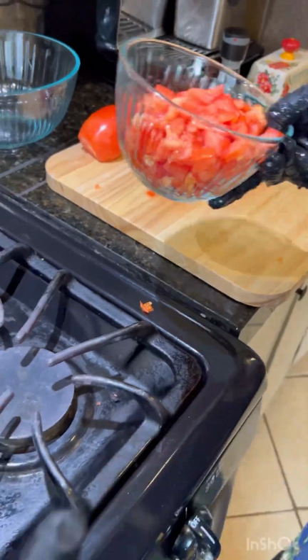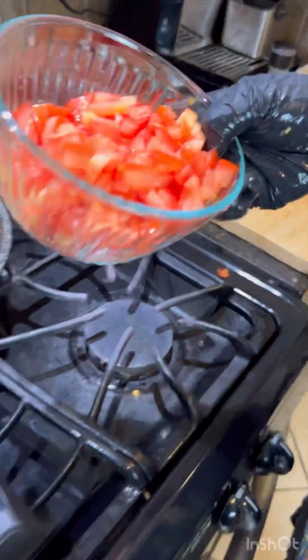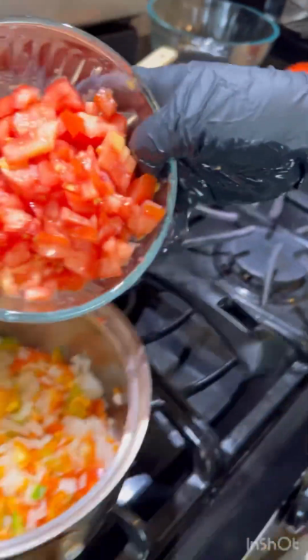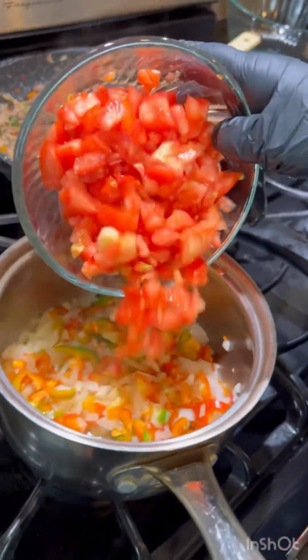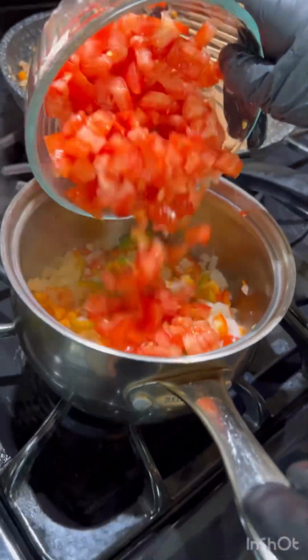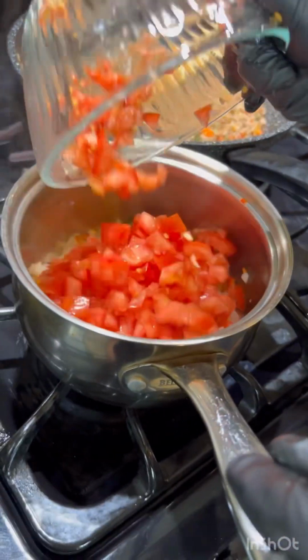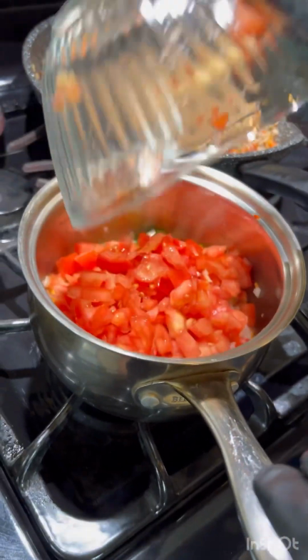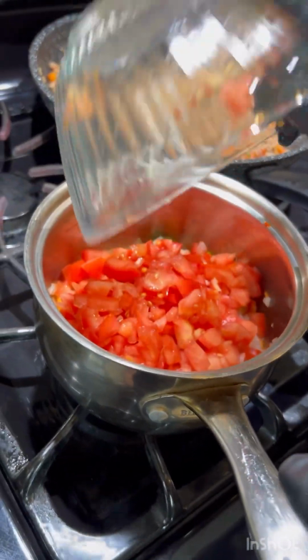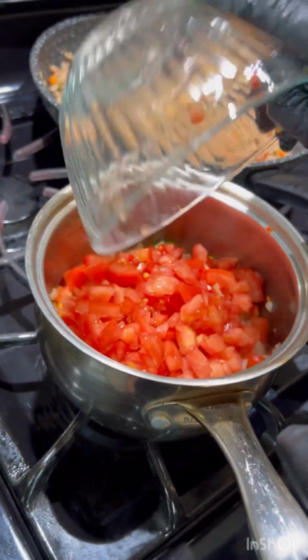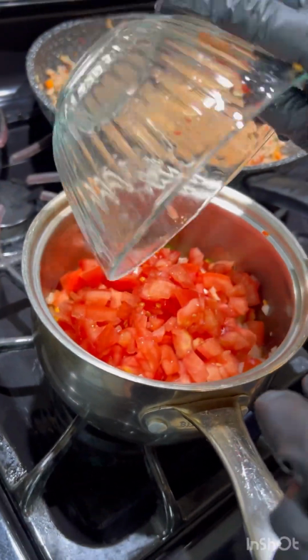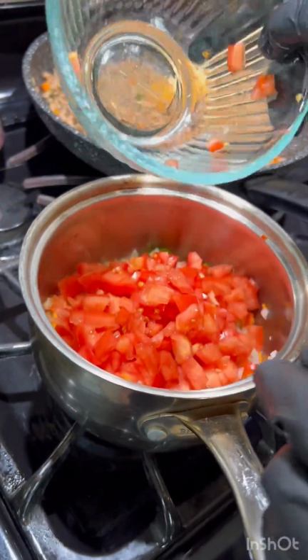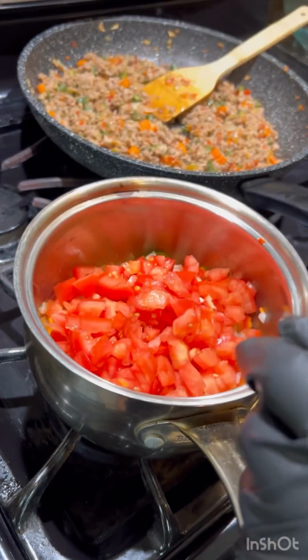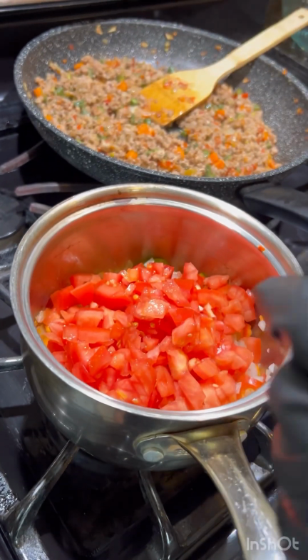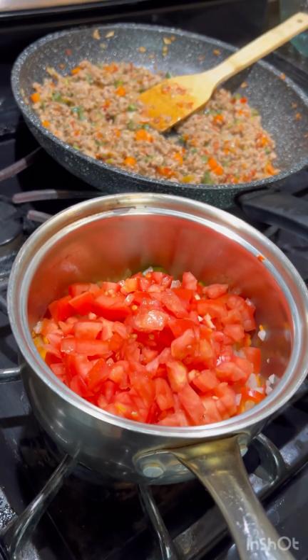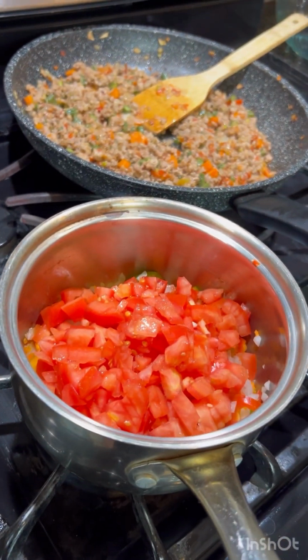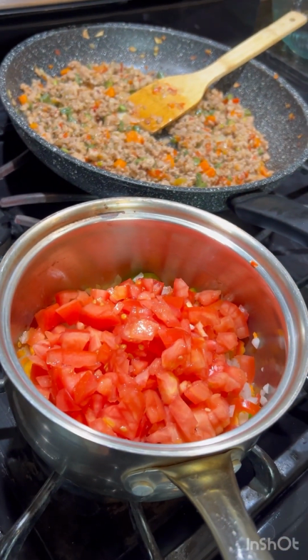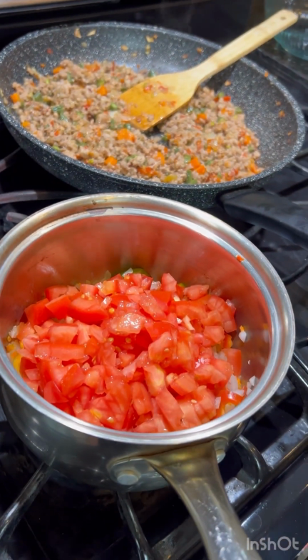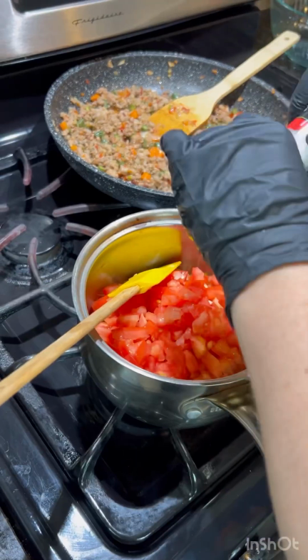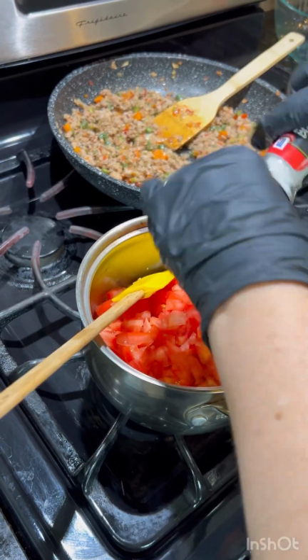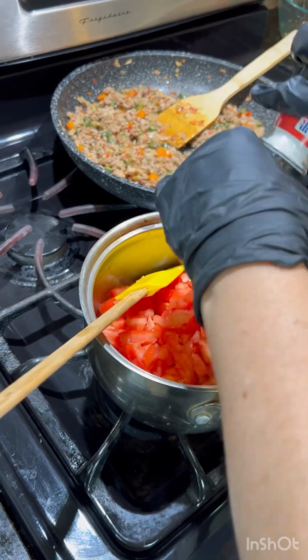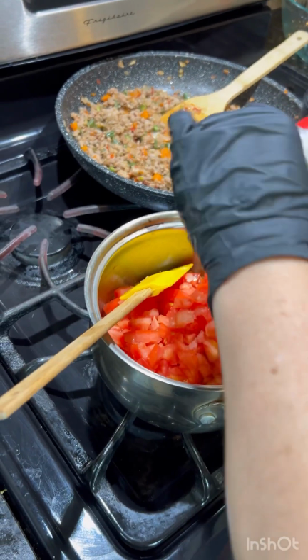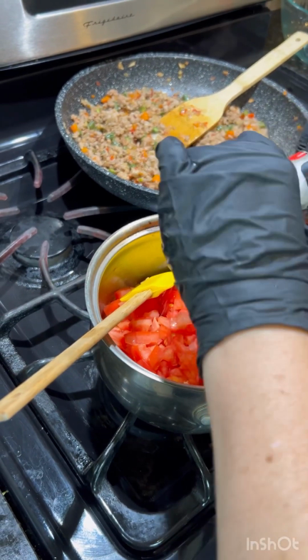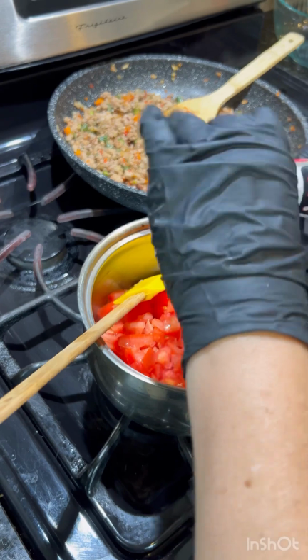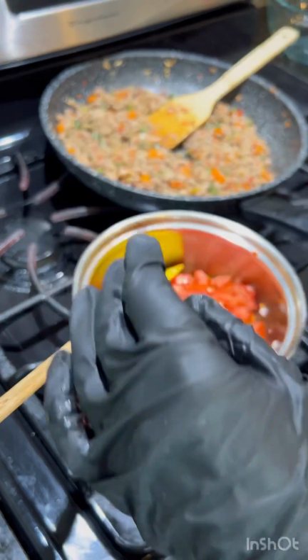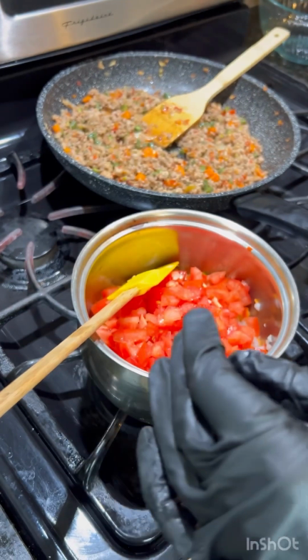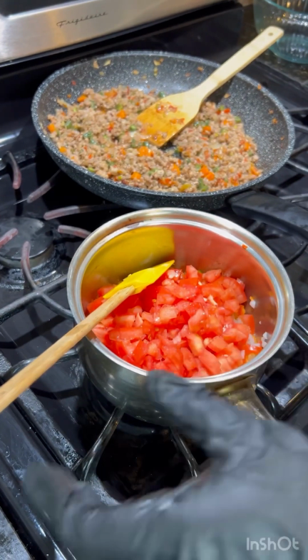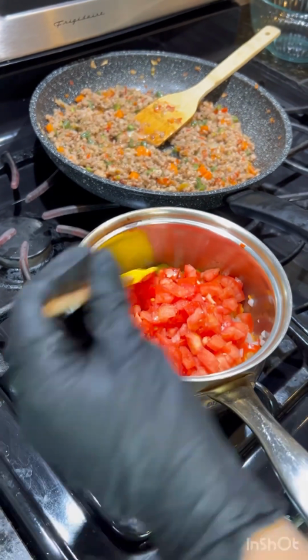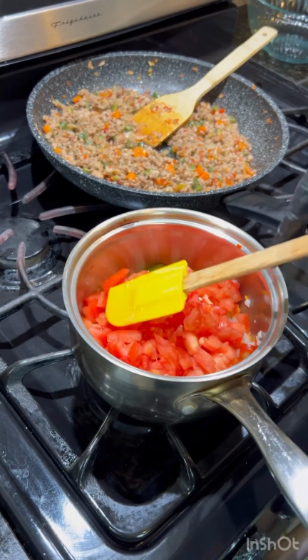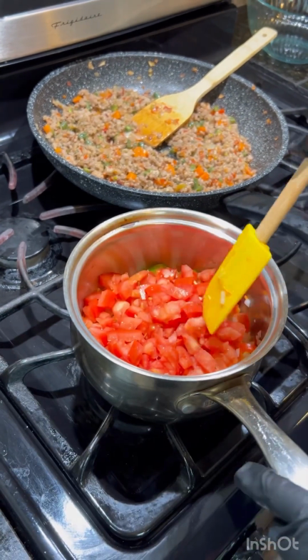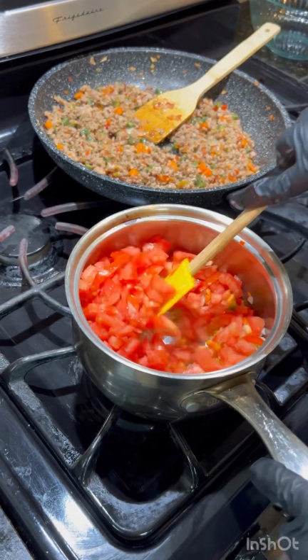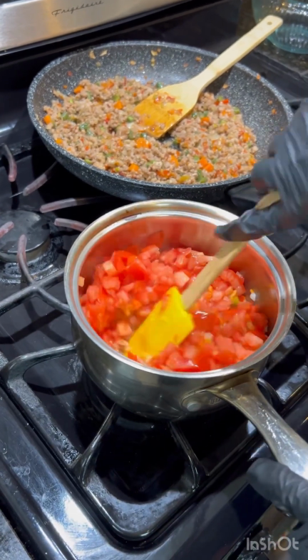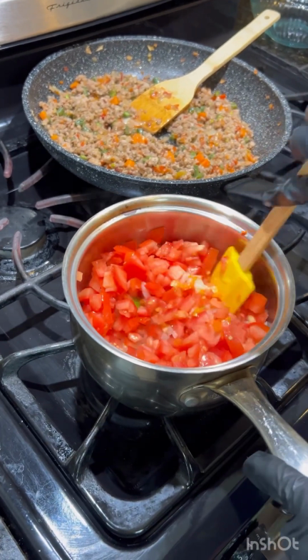Now we're going to add our tomato to the sauce we're making. Add some salt to taste and mix it well together.